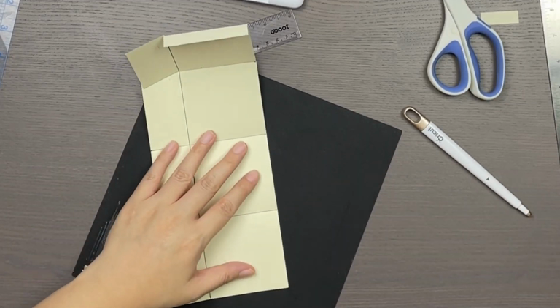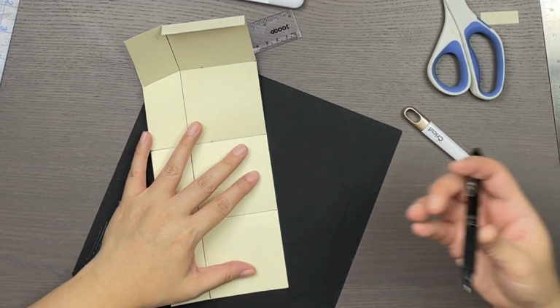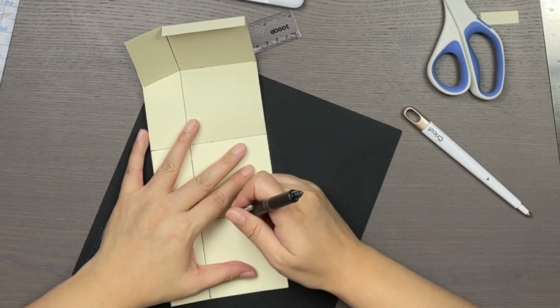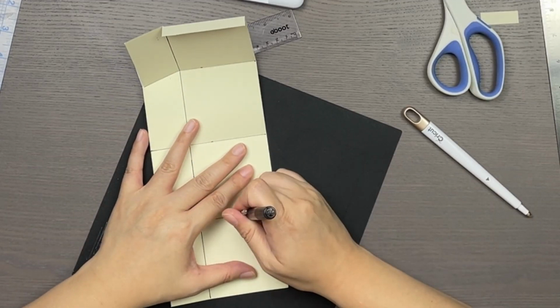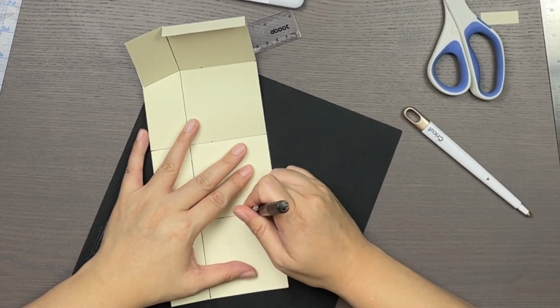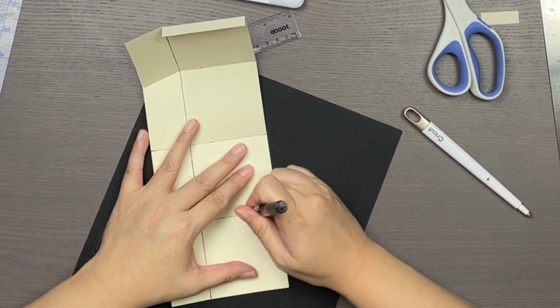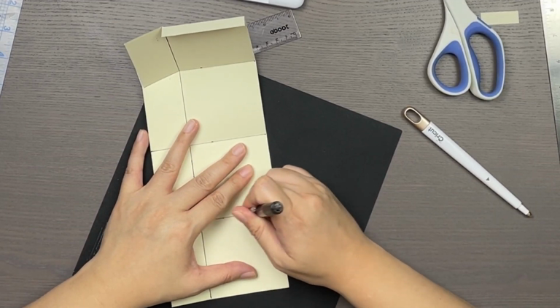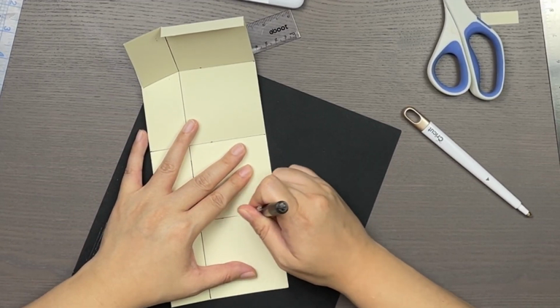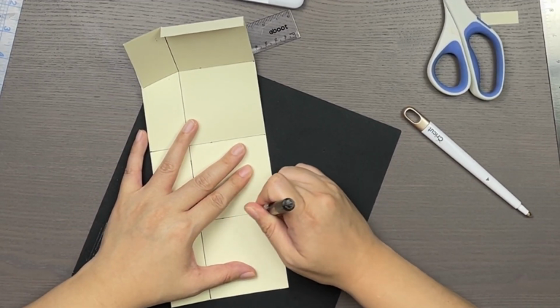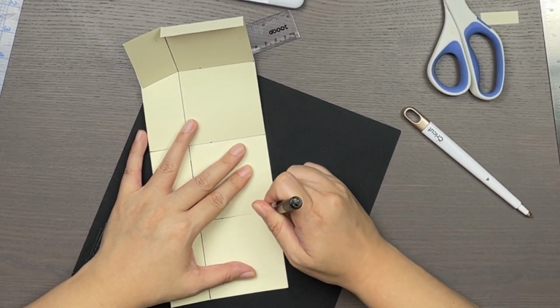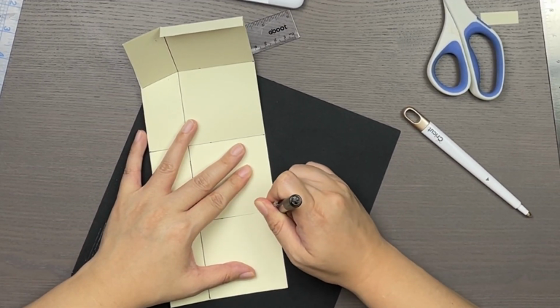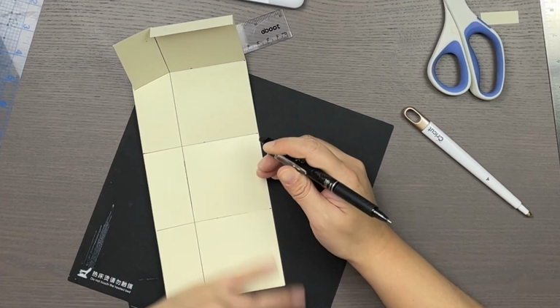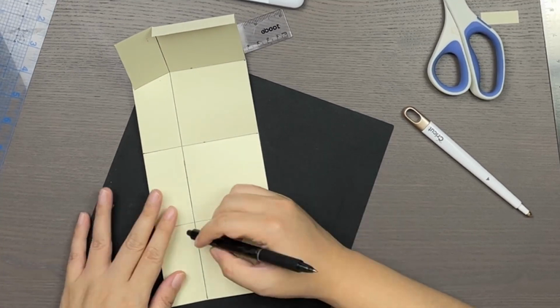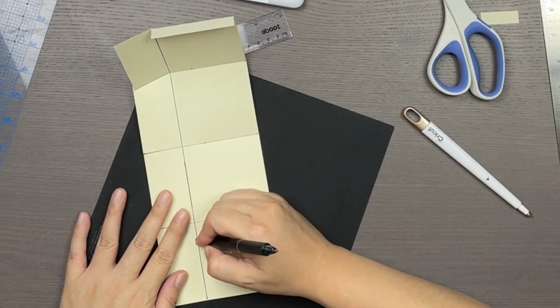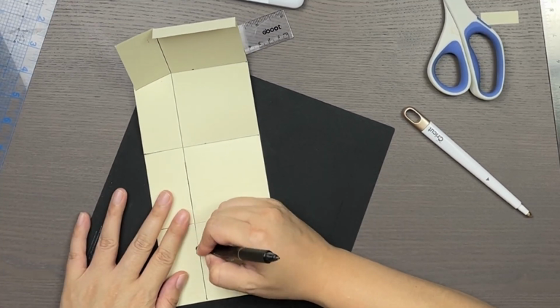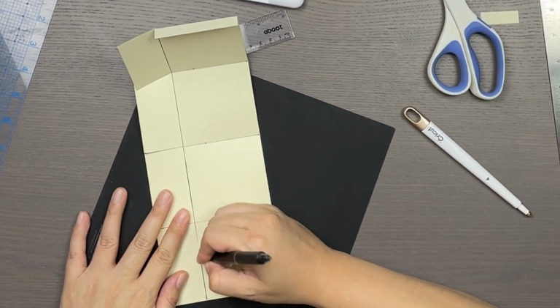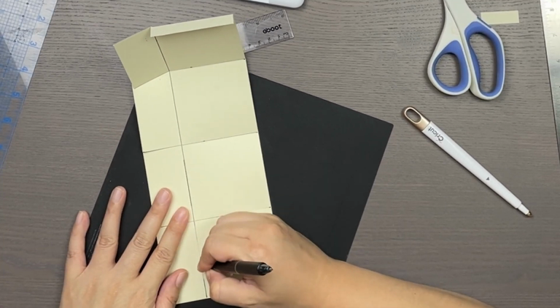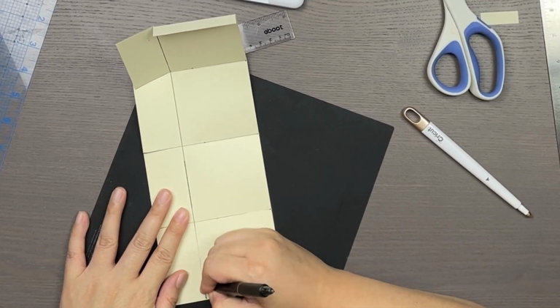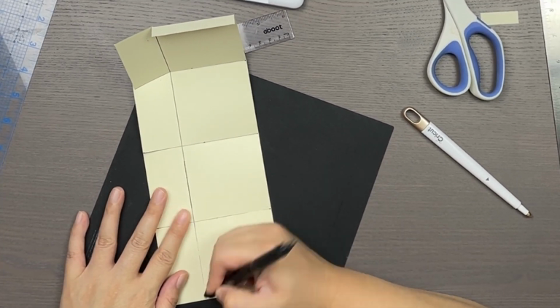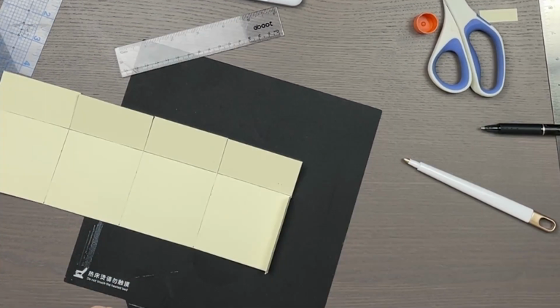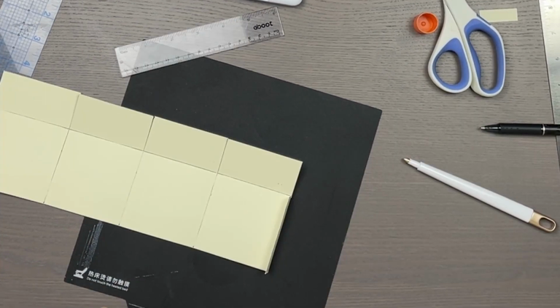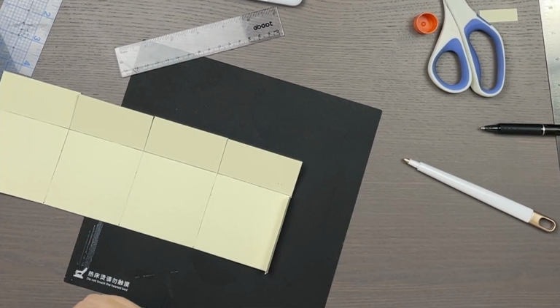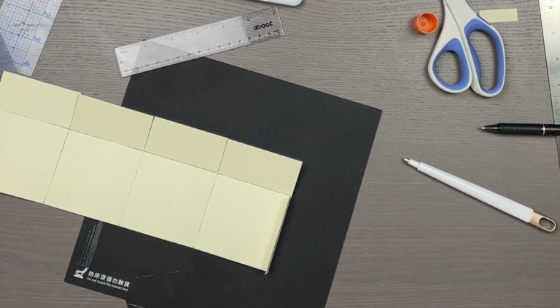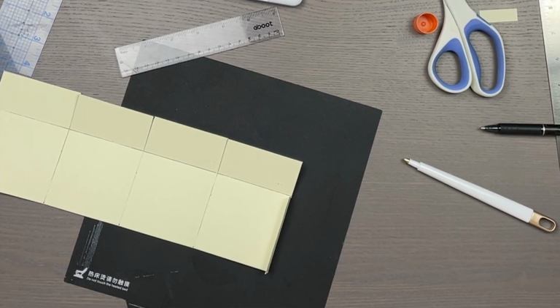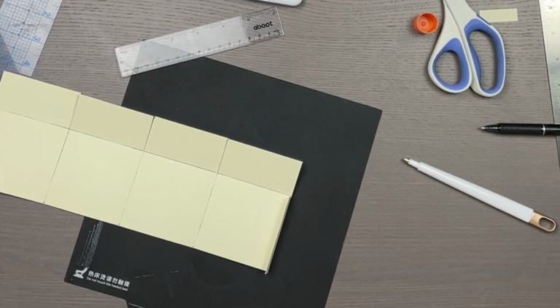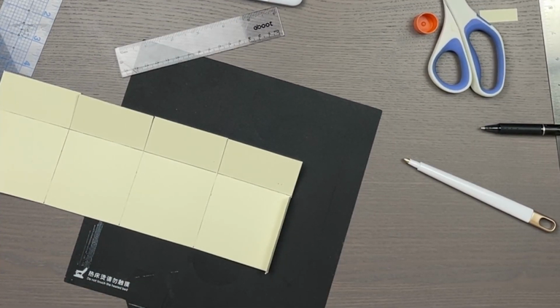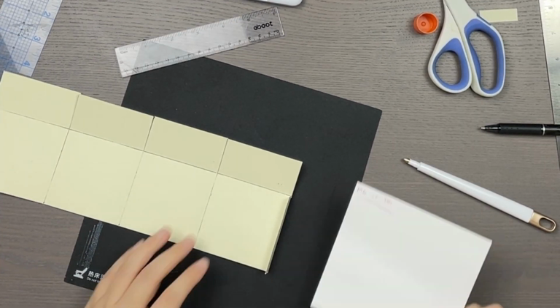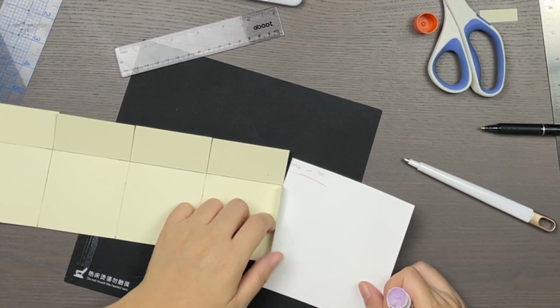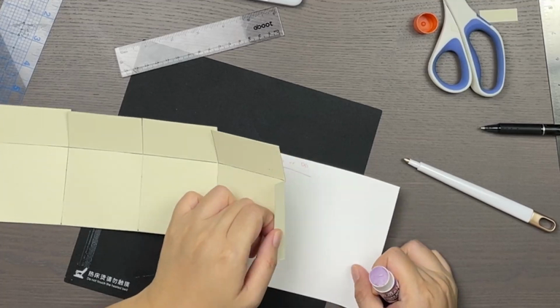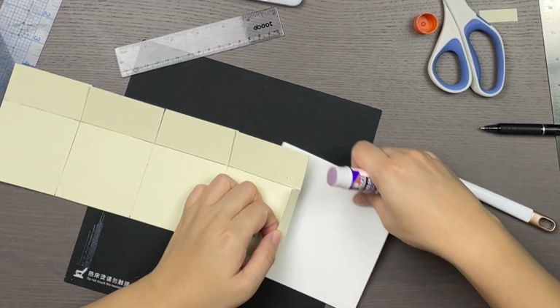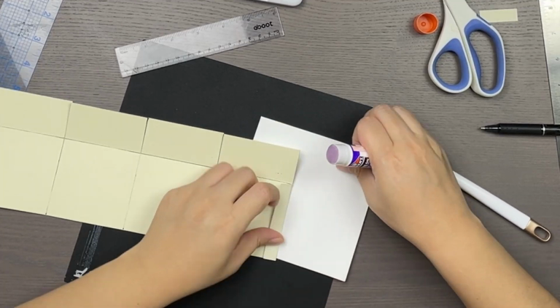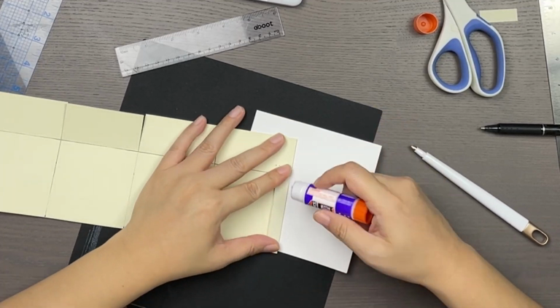I use erasable ink to draw my lines, so I started erasing them, but then I decided I'll just hit it with a hair dryer or something if it really bothers me. It's going to be on the inside of the box anyway.